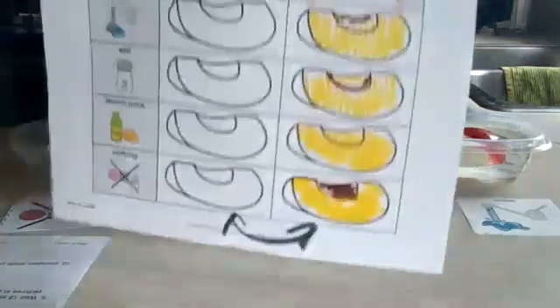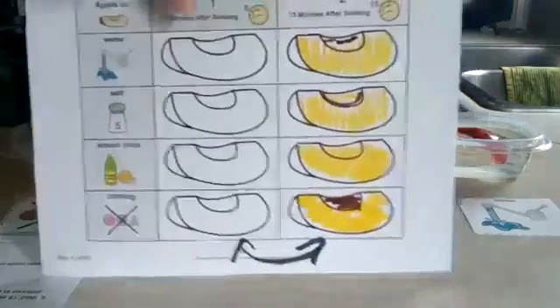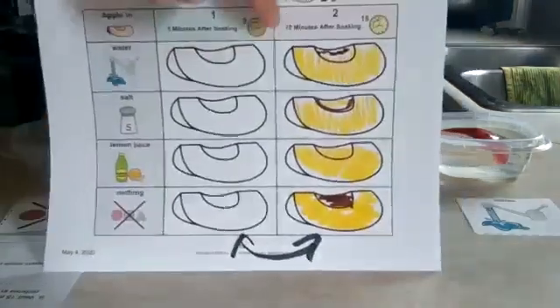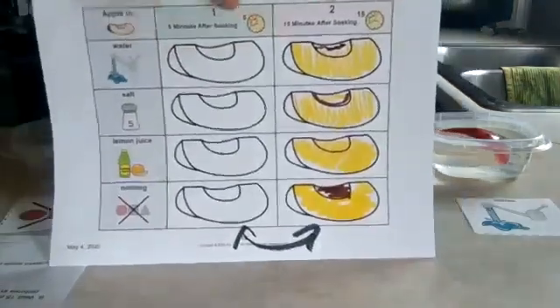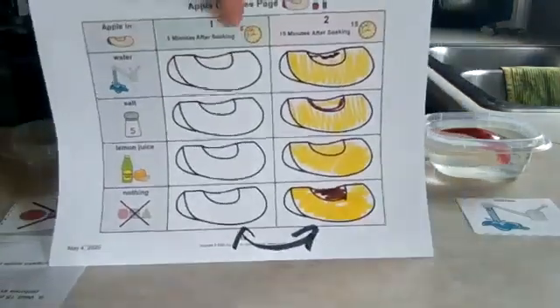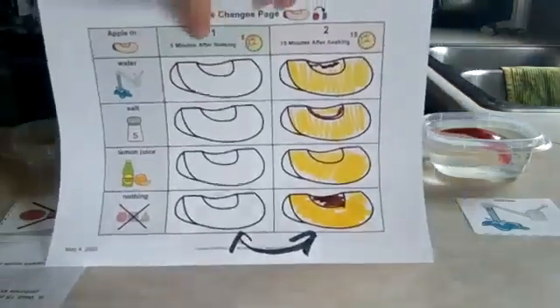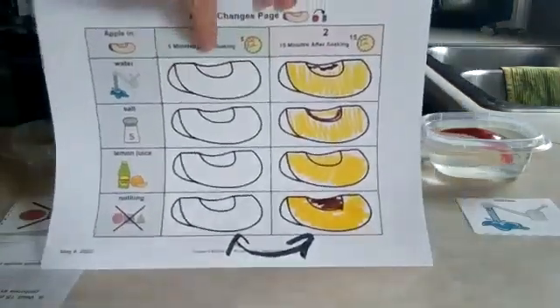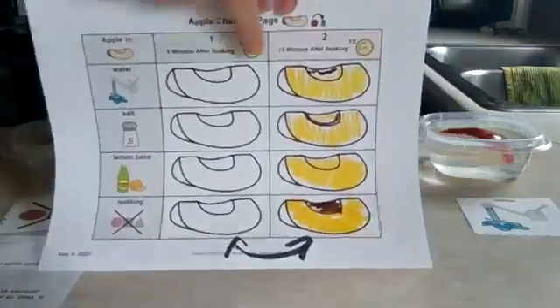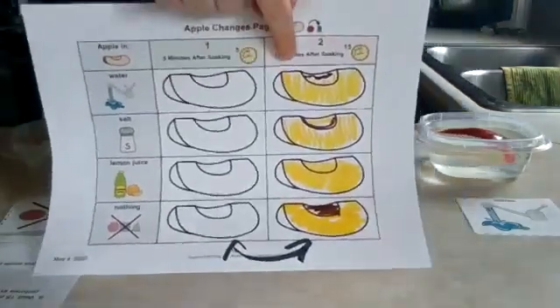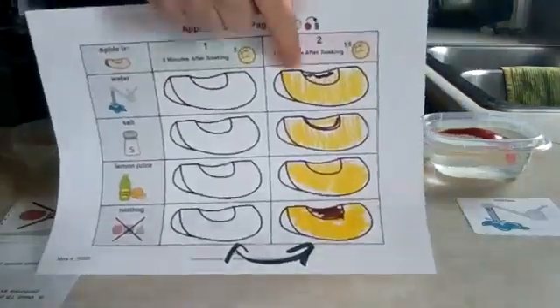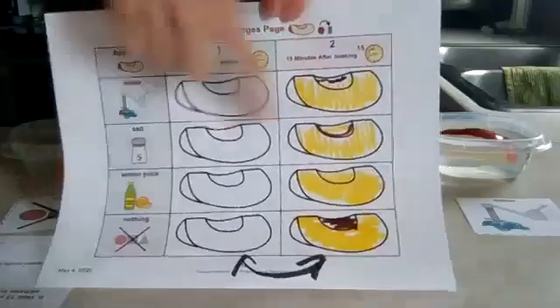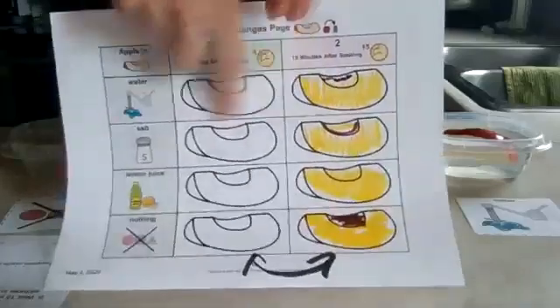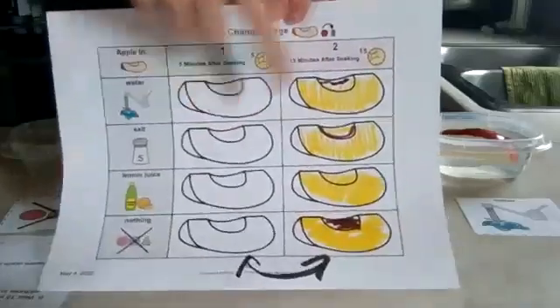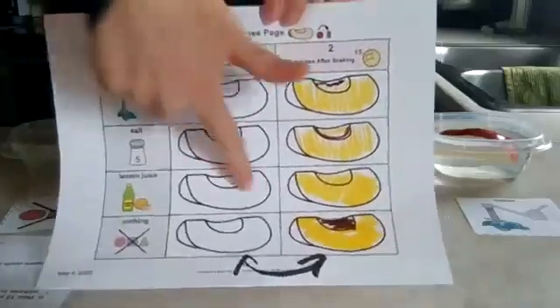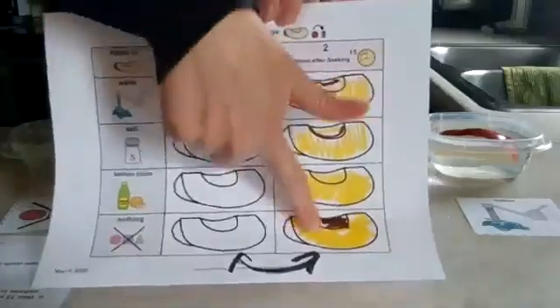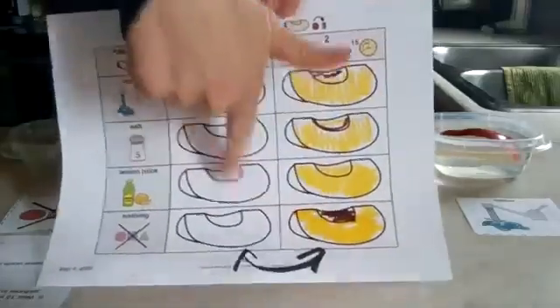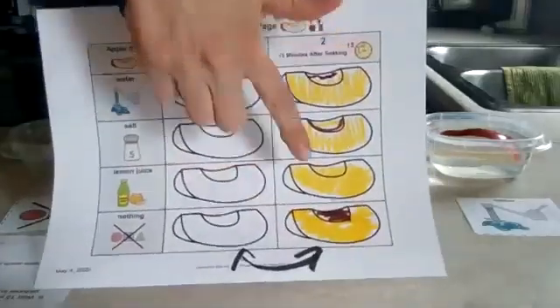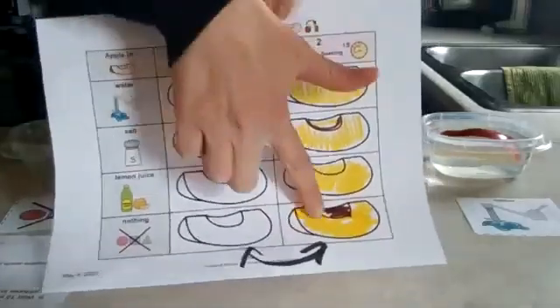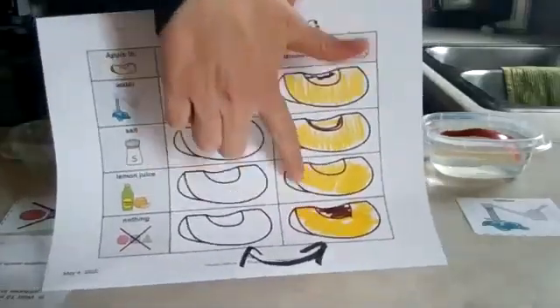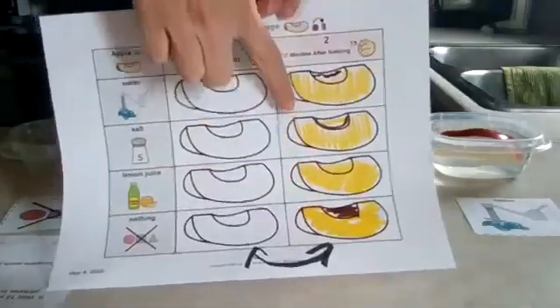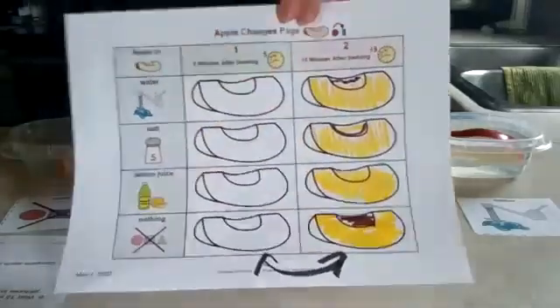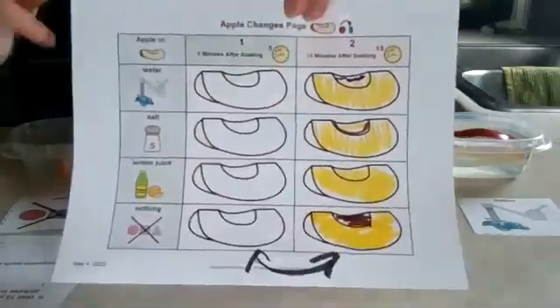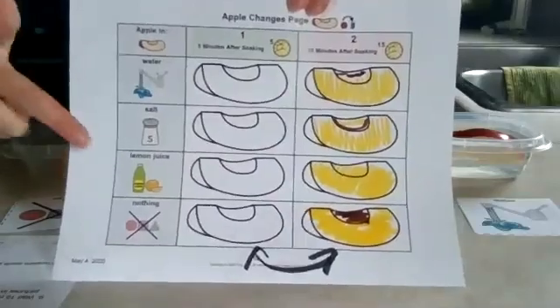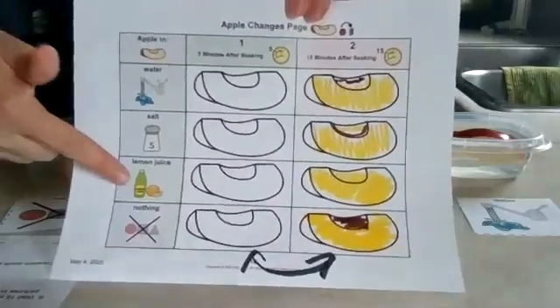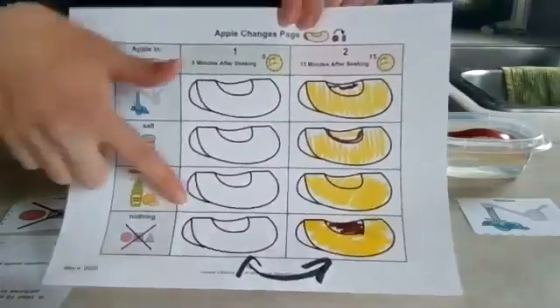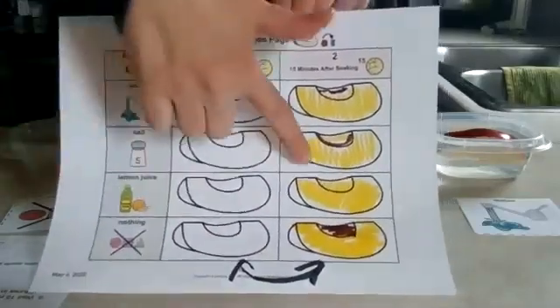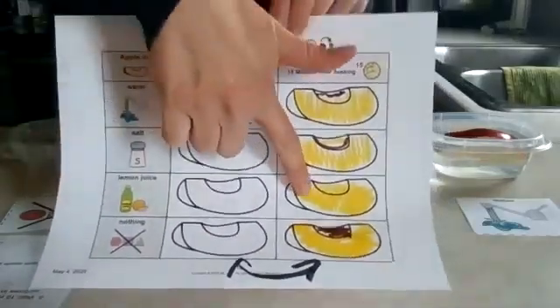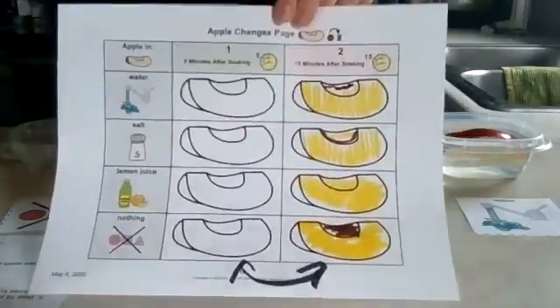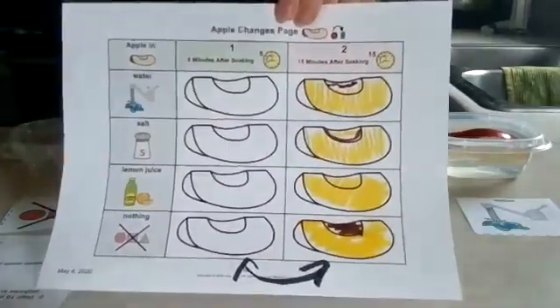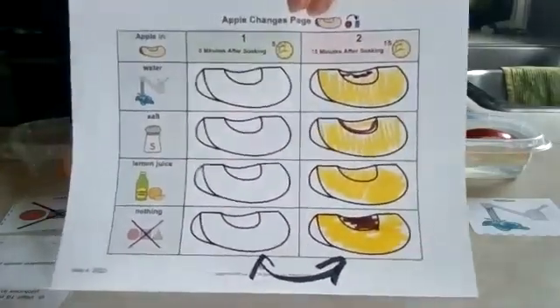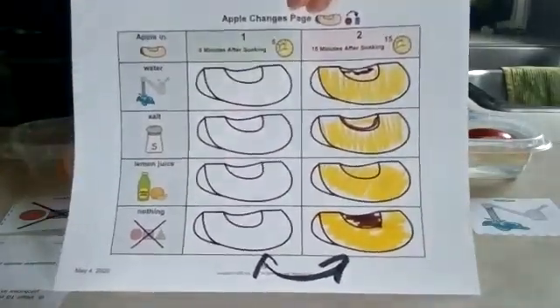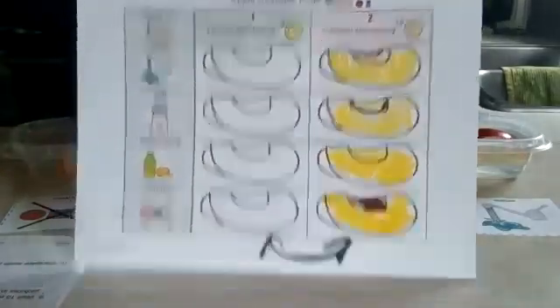I noticed I accidentally put the five-minute and fifteen-minute results on the wrong sides, so I put little arrows to switch it. But so far it looks like the lemon juice is winning as the one not turning things brown.